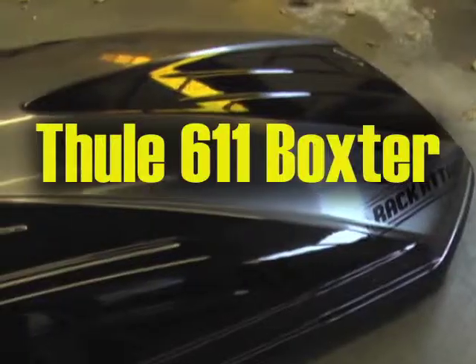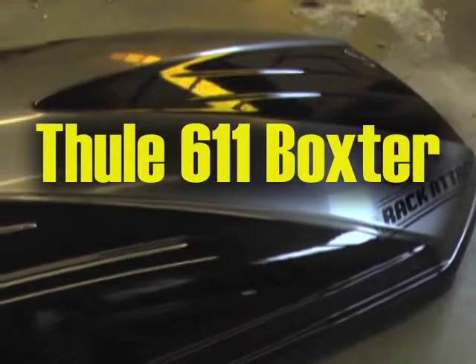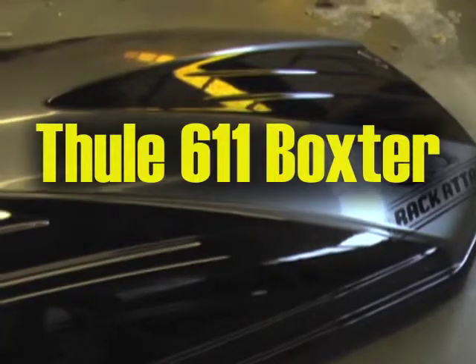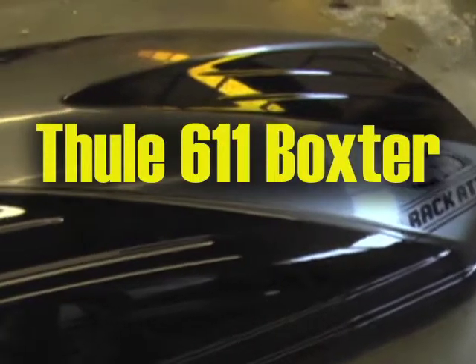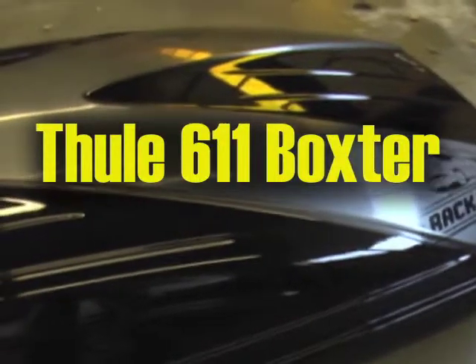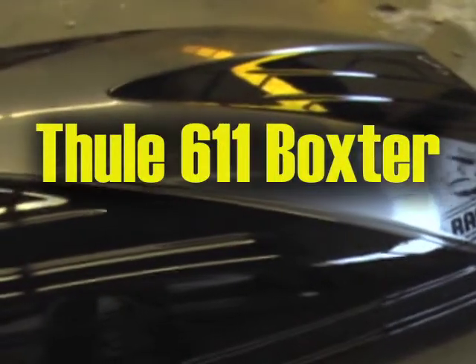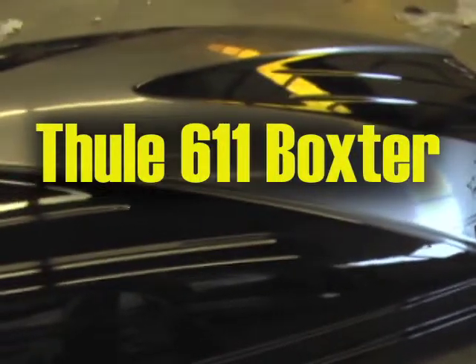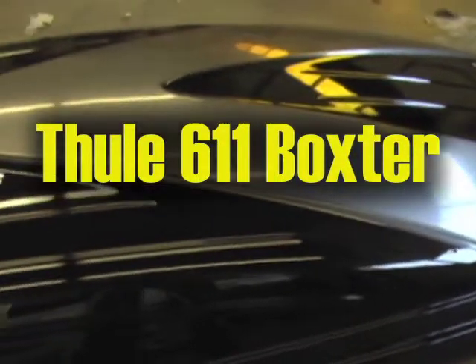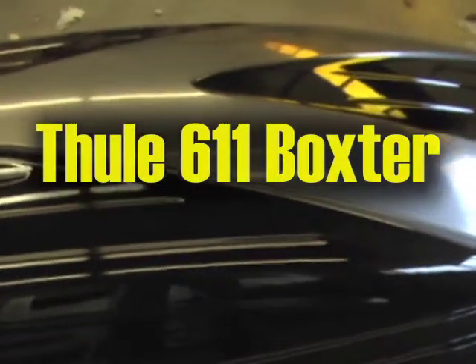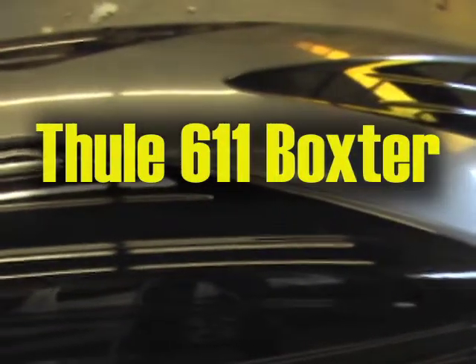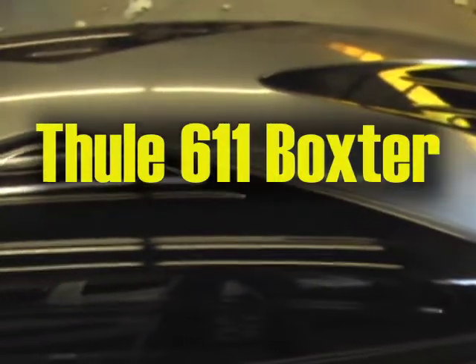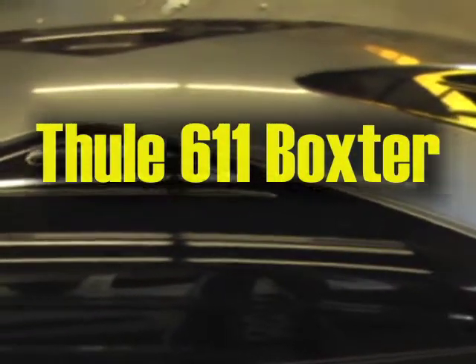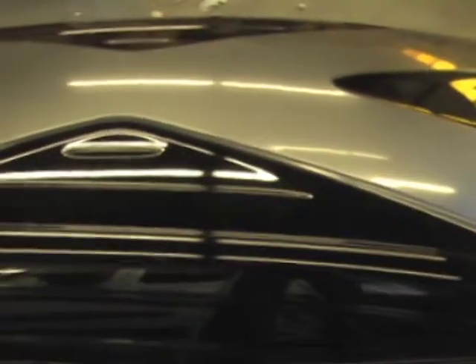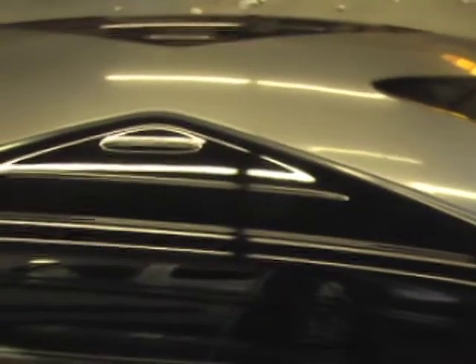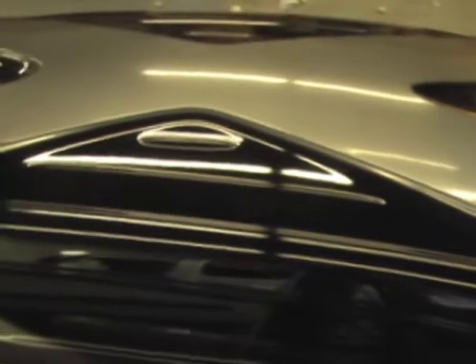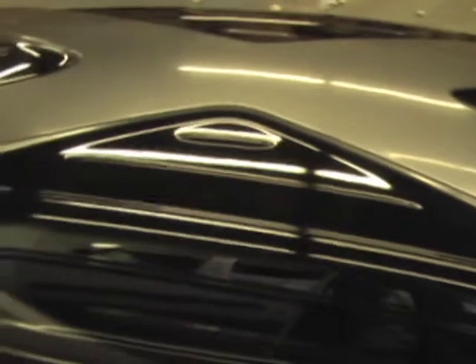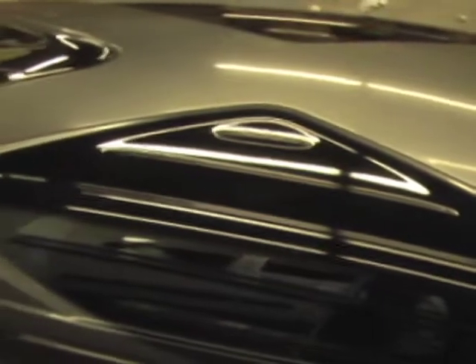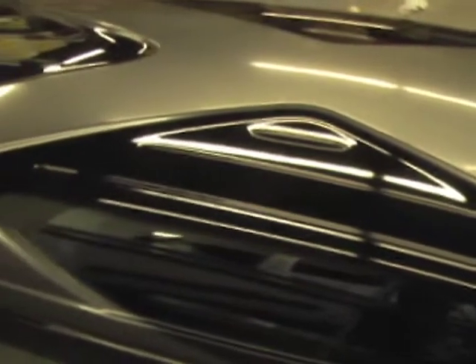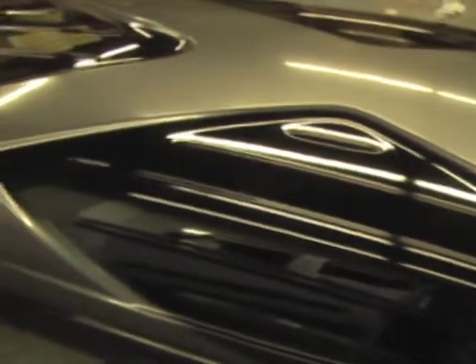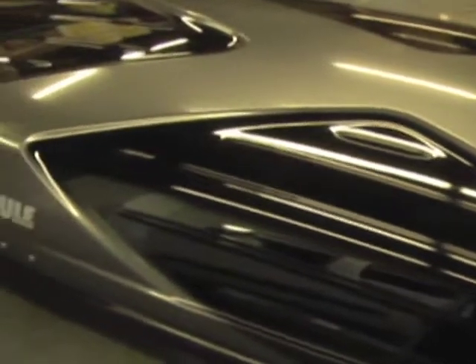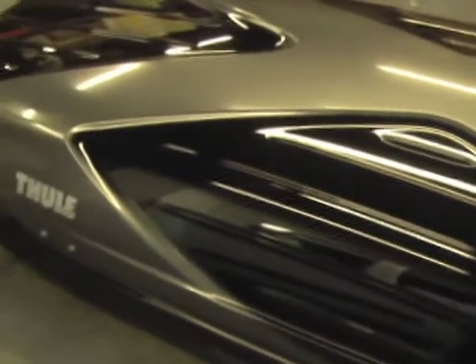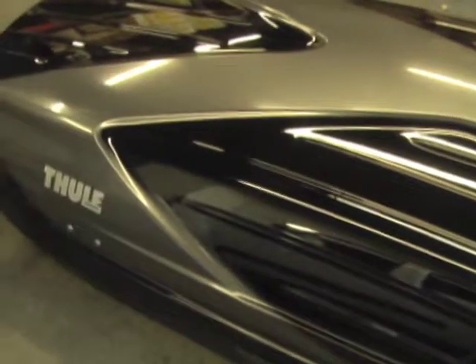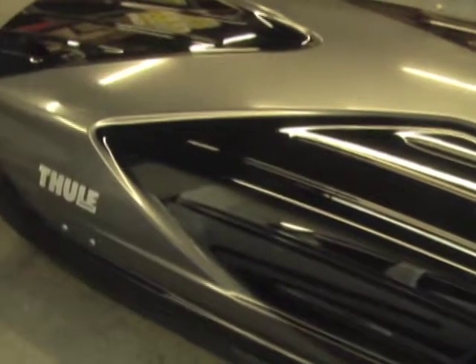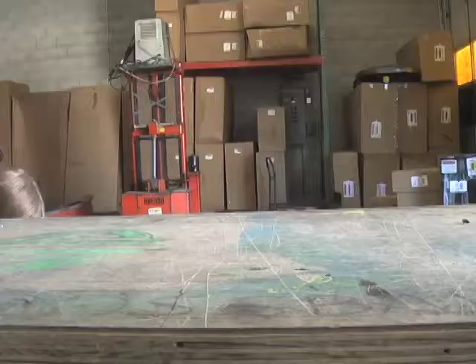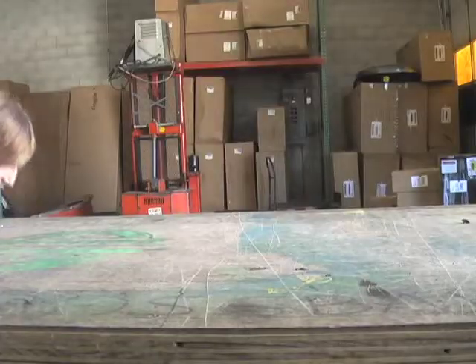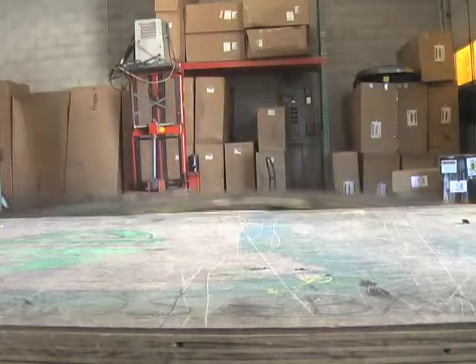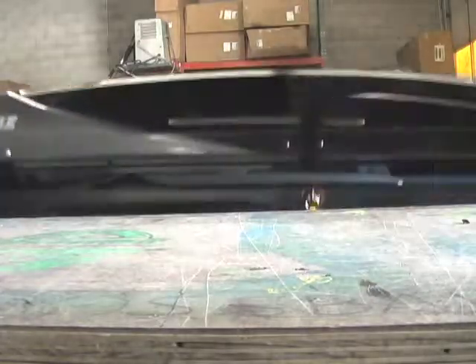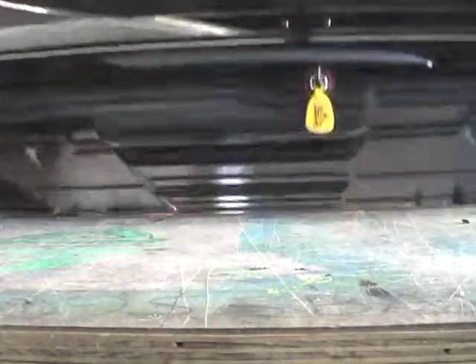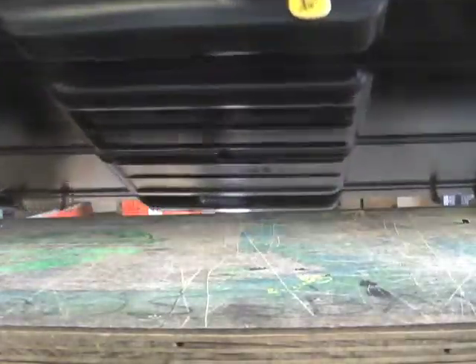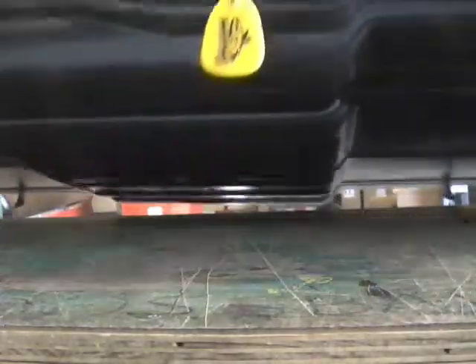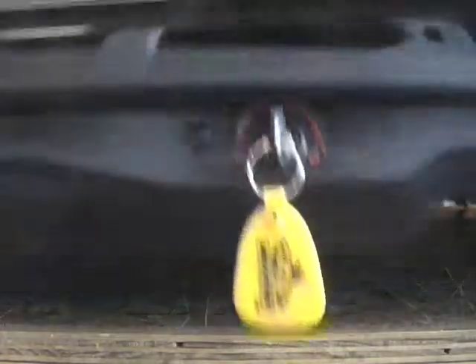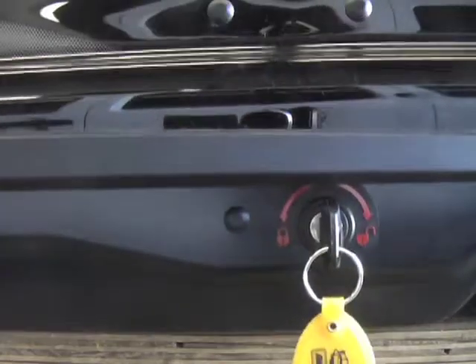Today we're going to take a look at the Thule 611 Boxster. Manufactured in Germany, this is the quietest, most aerodynamic cargo box on the market. But let's take a closer look.